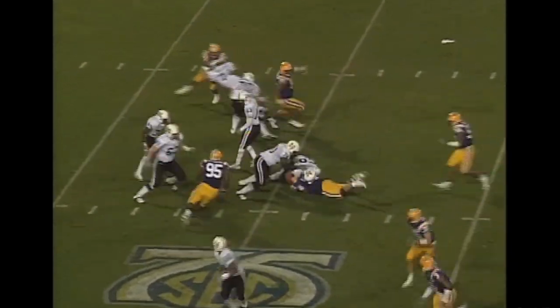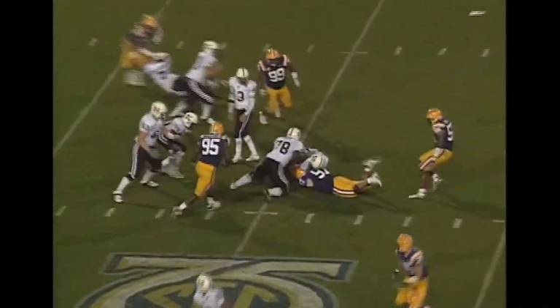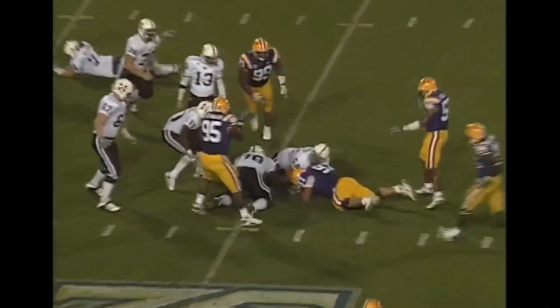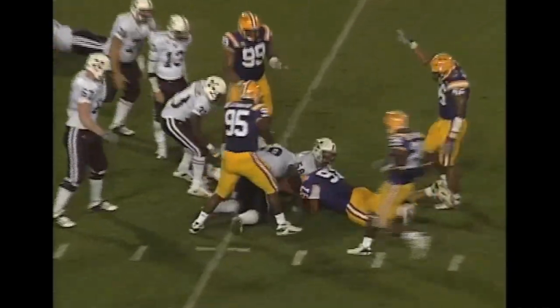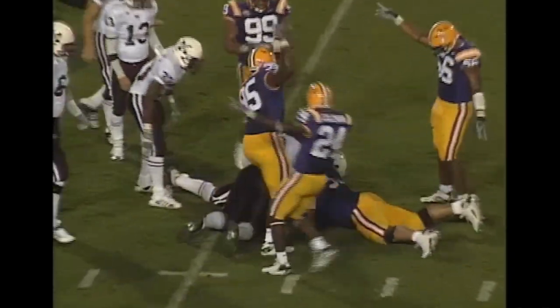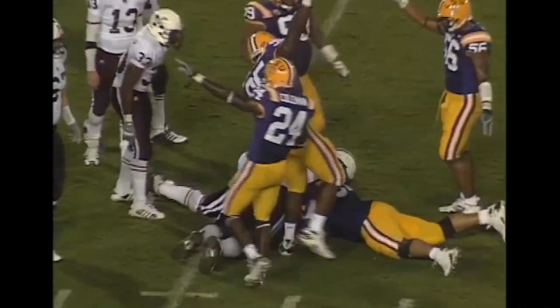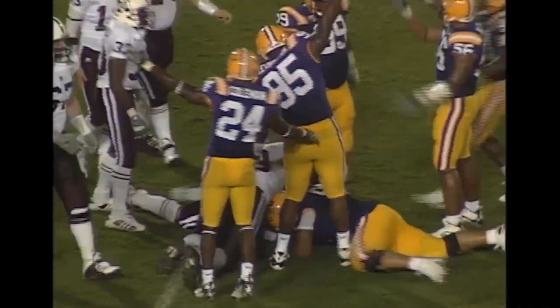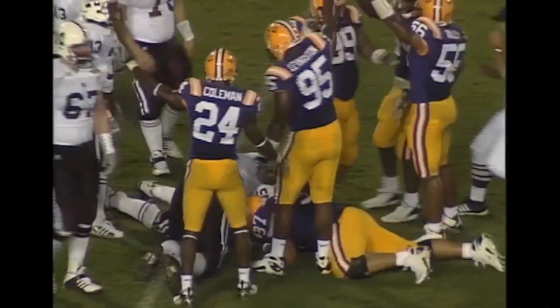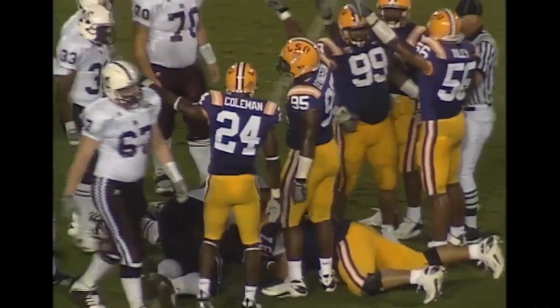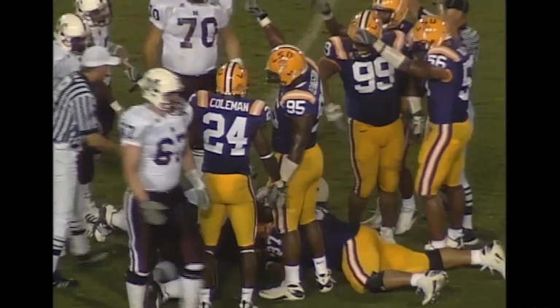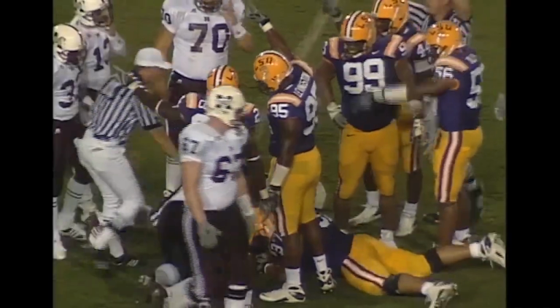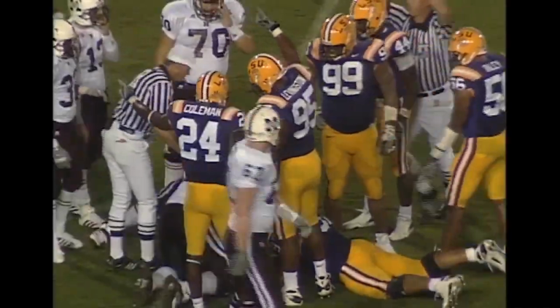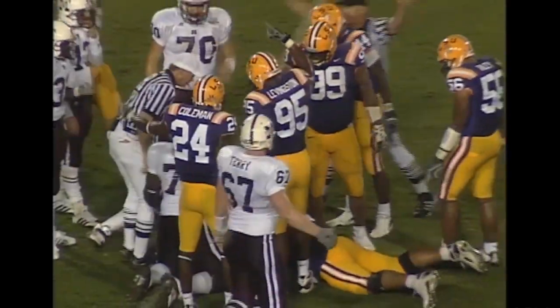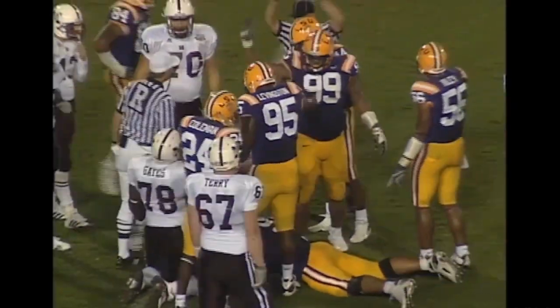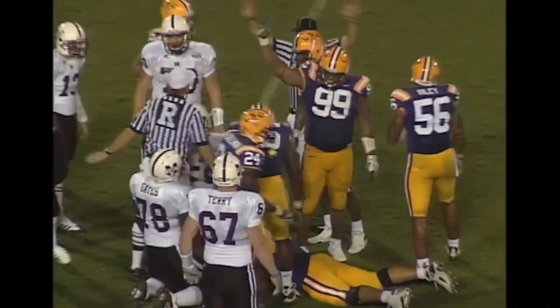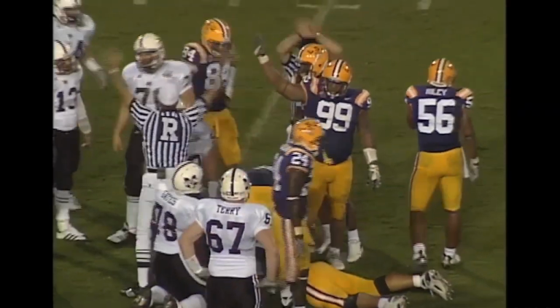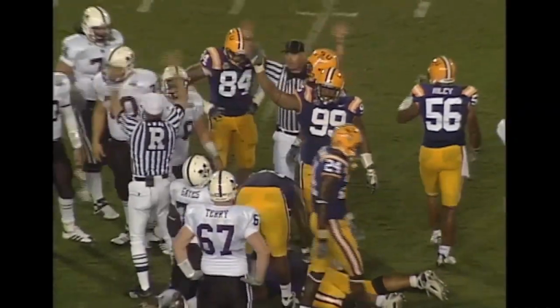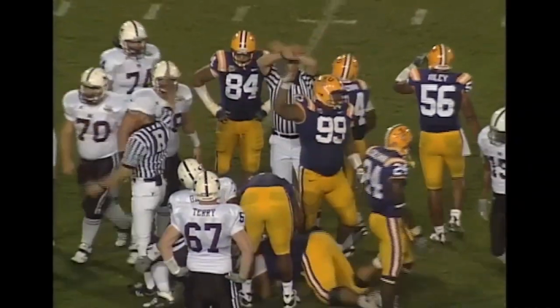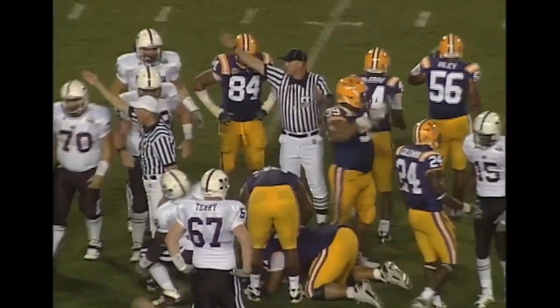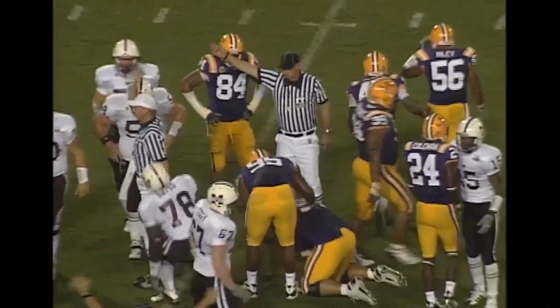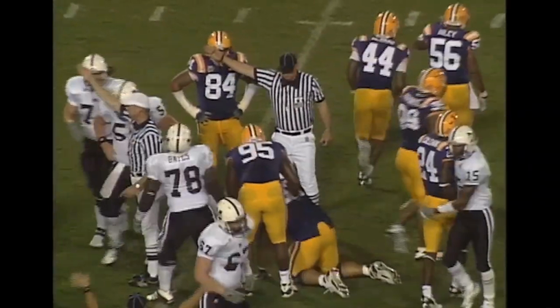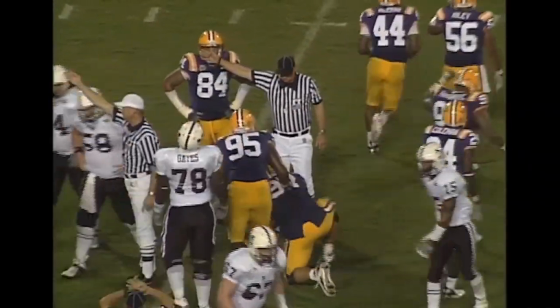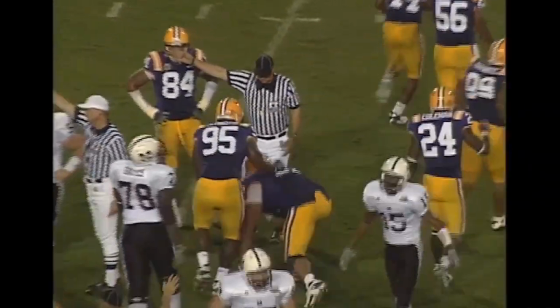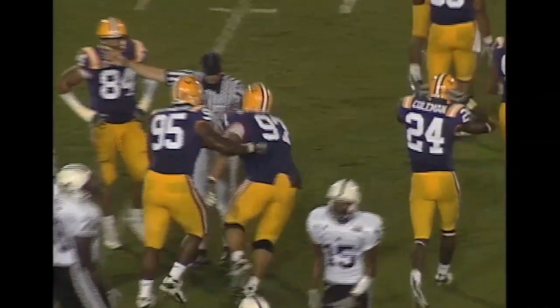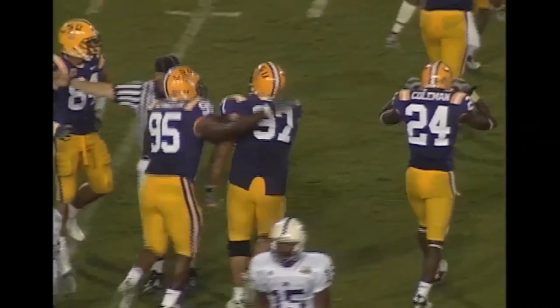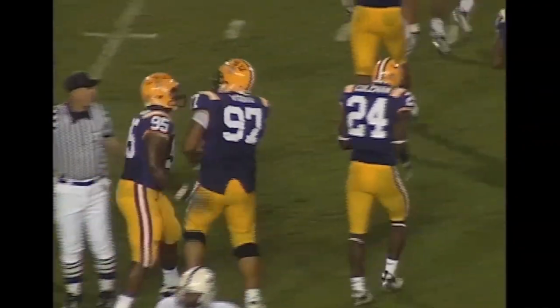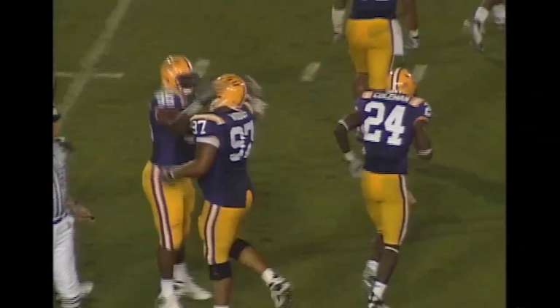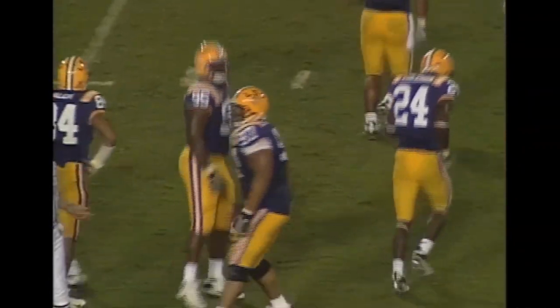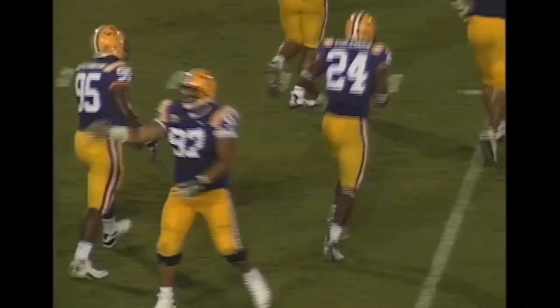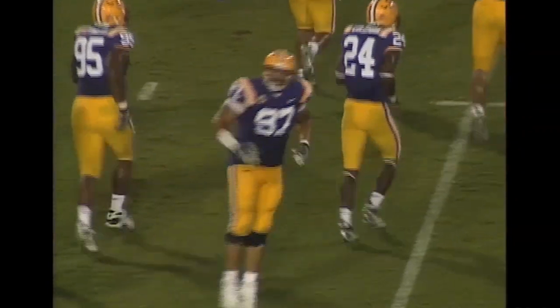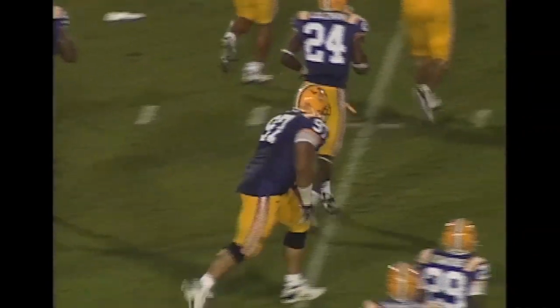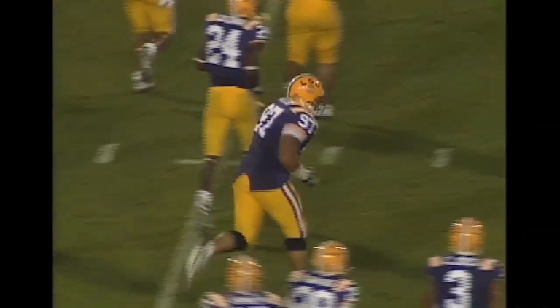The ball is on the ground — fumbled. I think LSU got it. Carroll fumbled the snap. That could be another LSU turnover, and it is — well, it's not an LSU turnover. LSU caused the turnover.